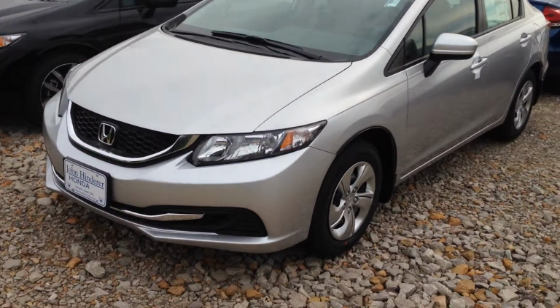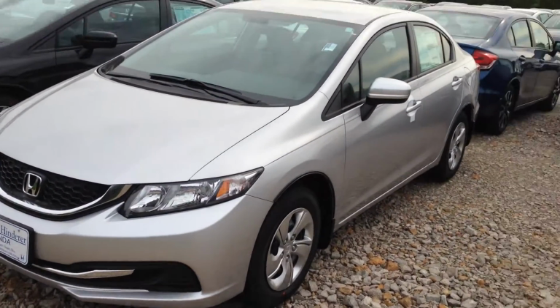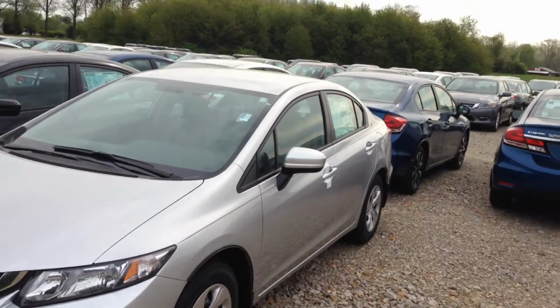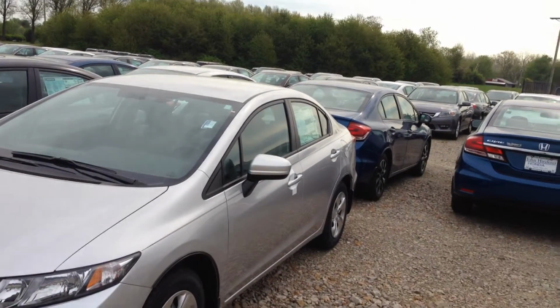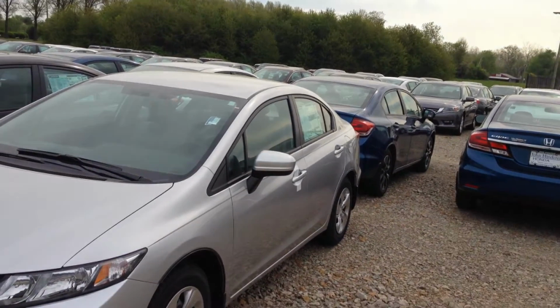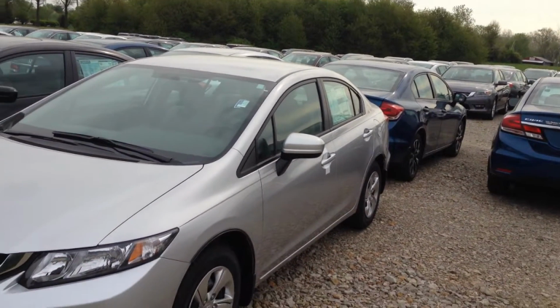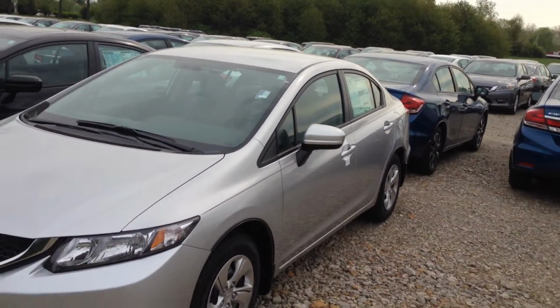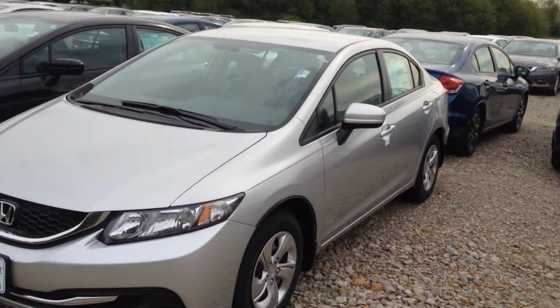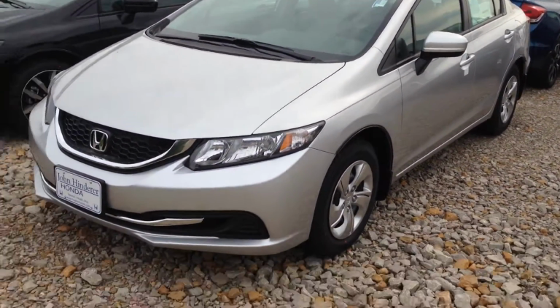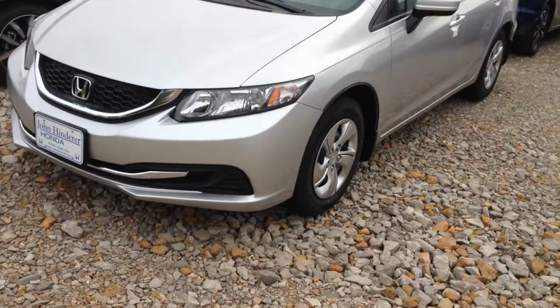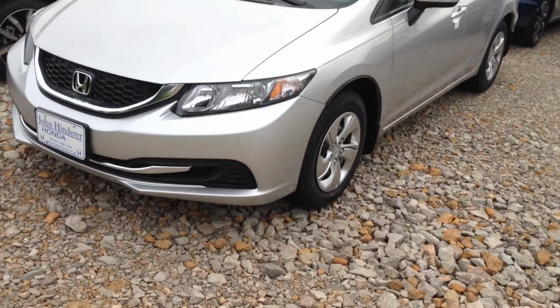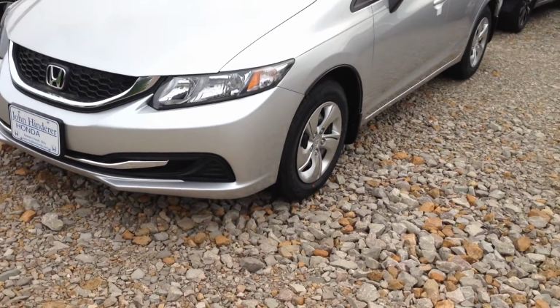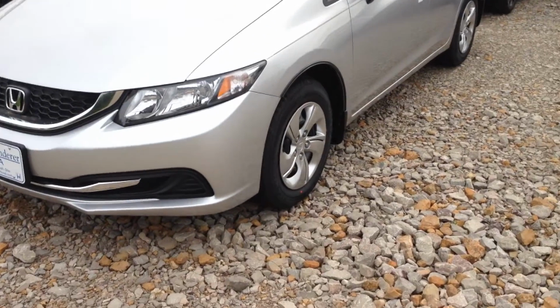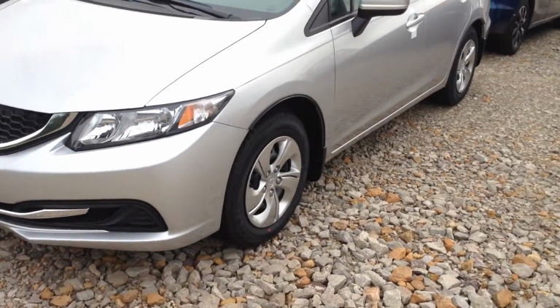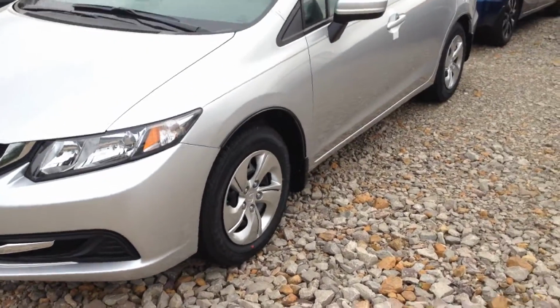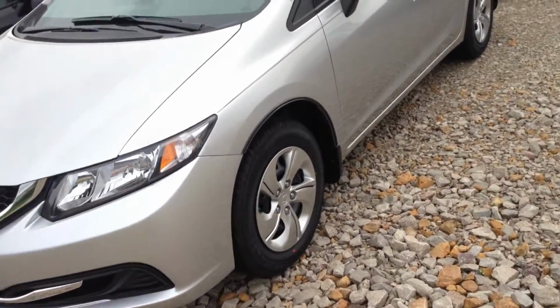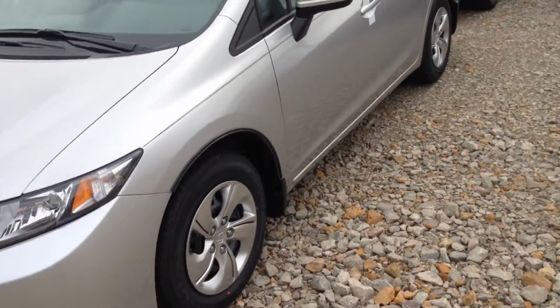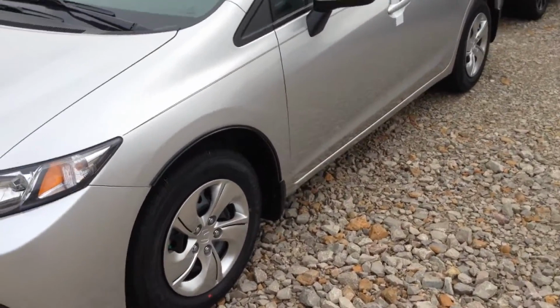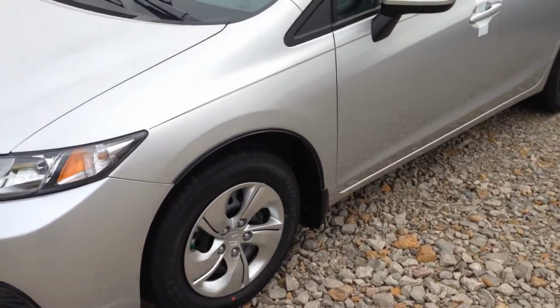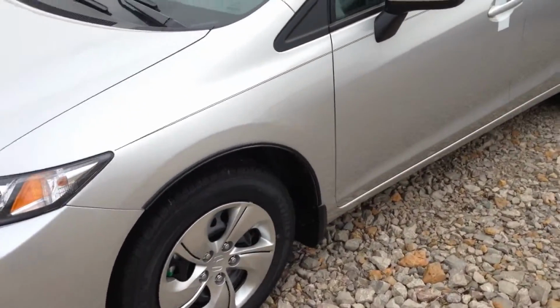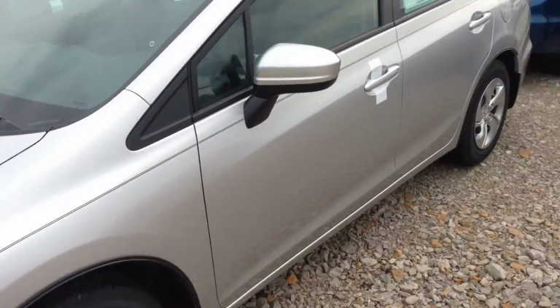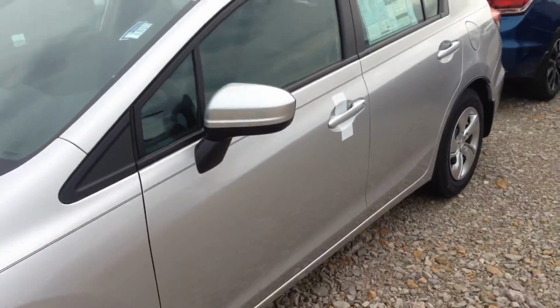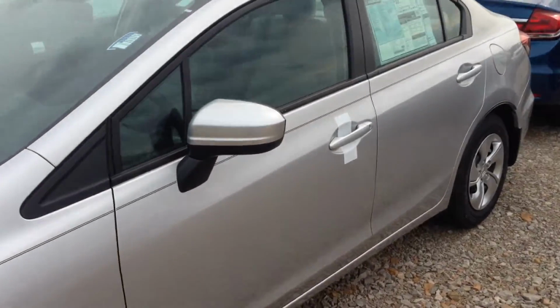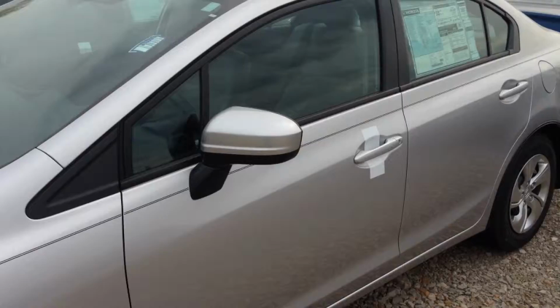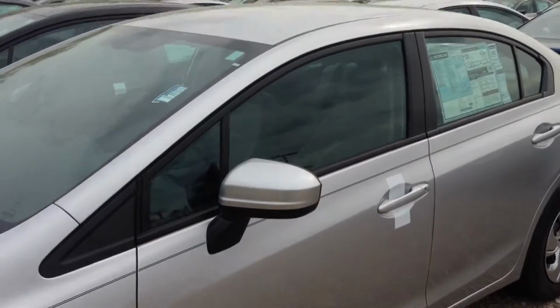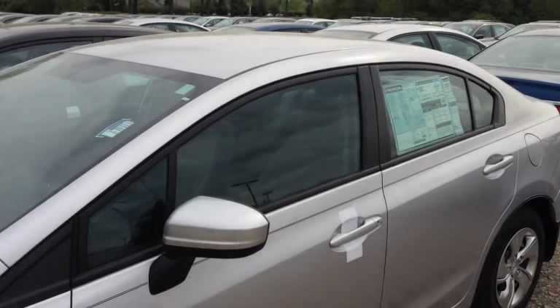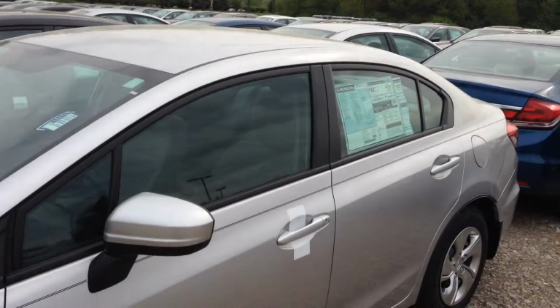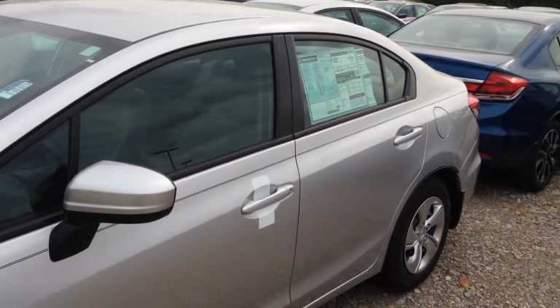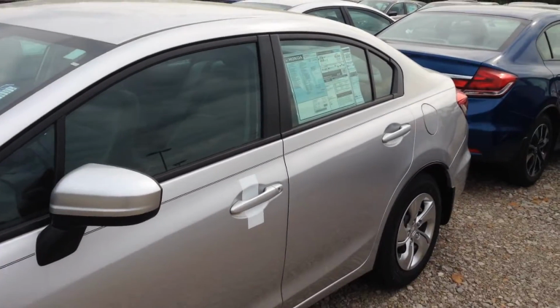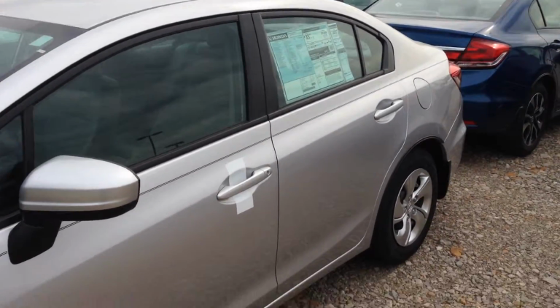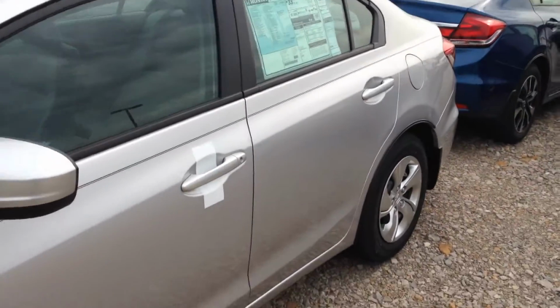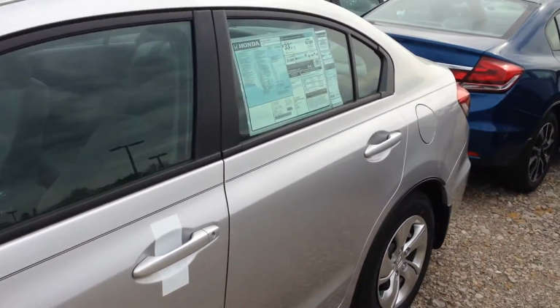As you can see, the mirrors do have a little different shape to them on a 2014. There are just a couple small differences on the sedan between the 2013 and the 2014.